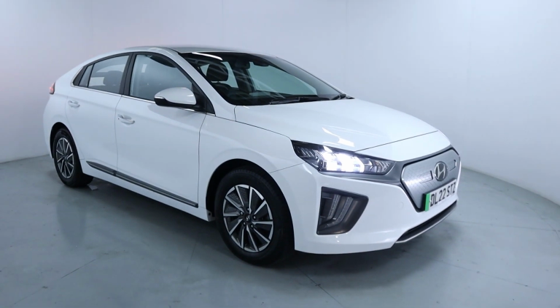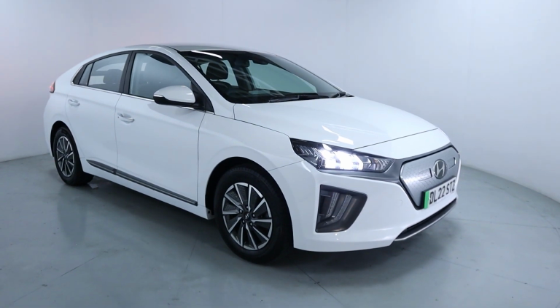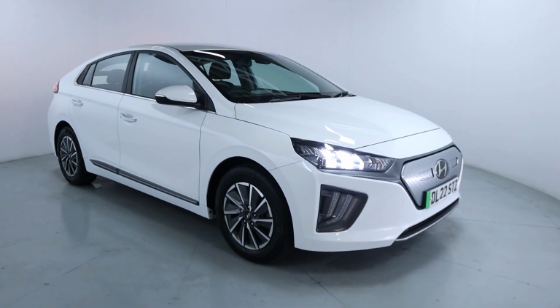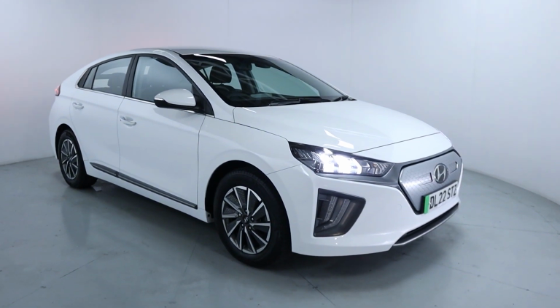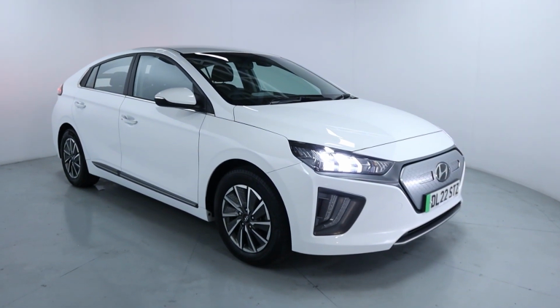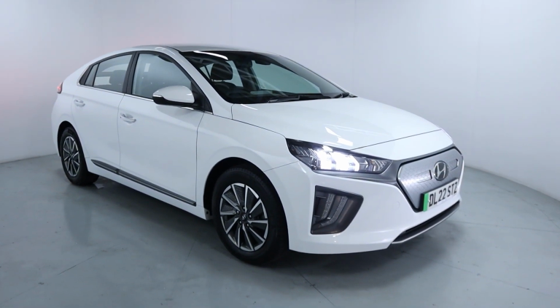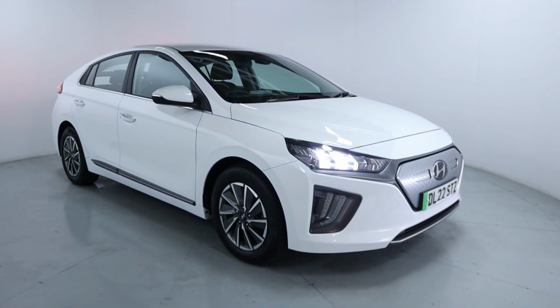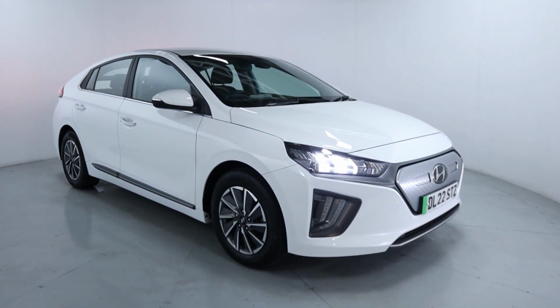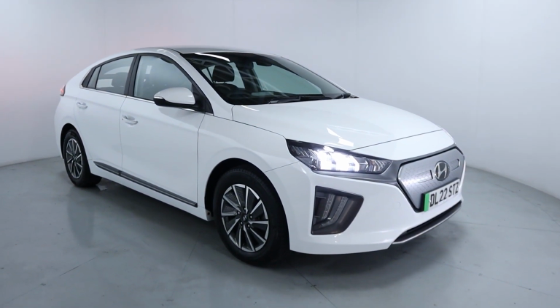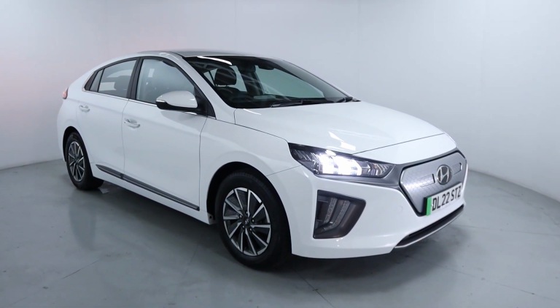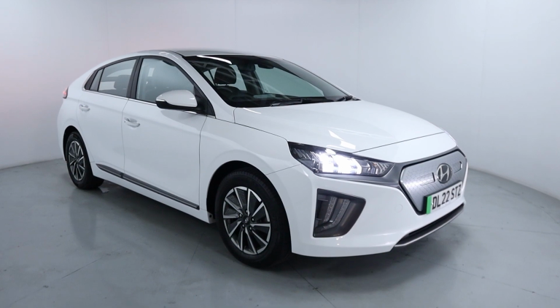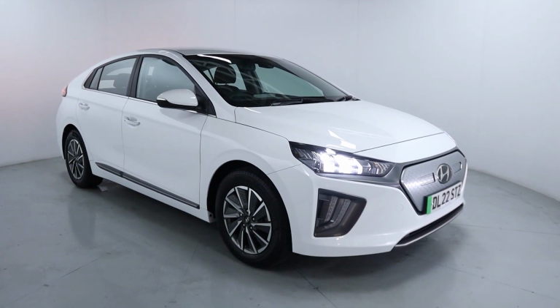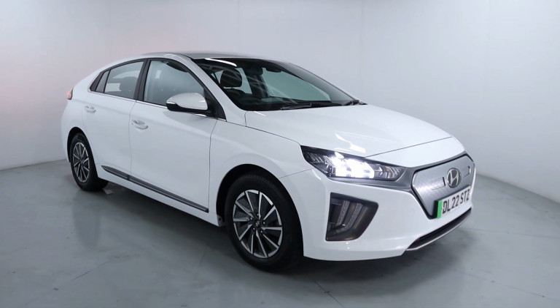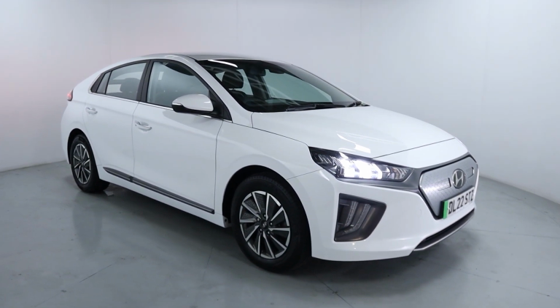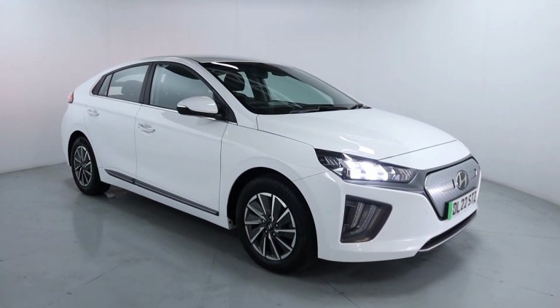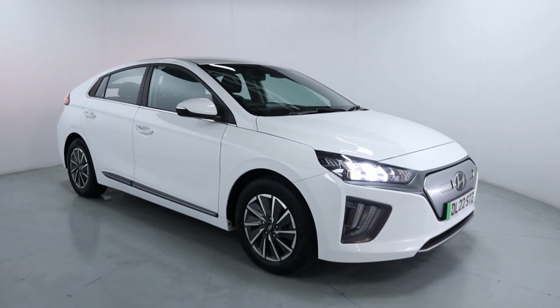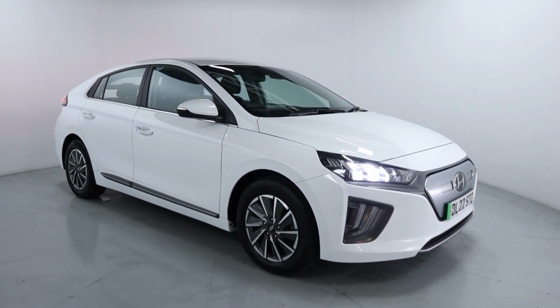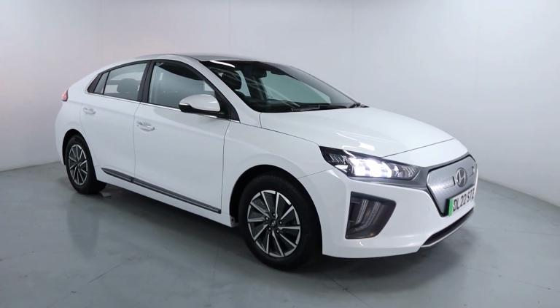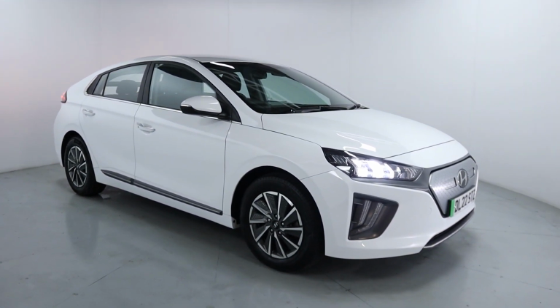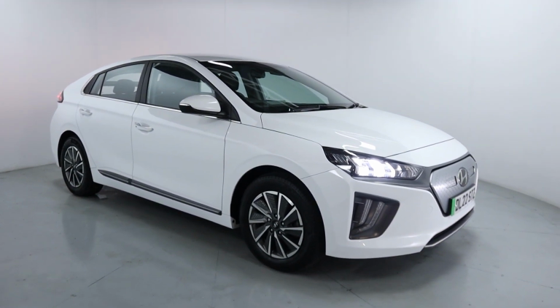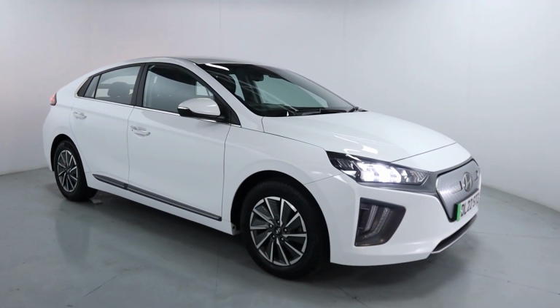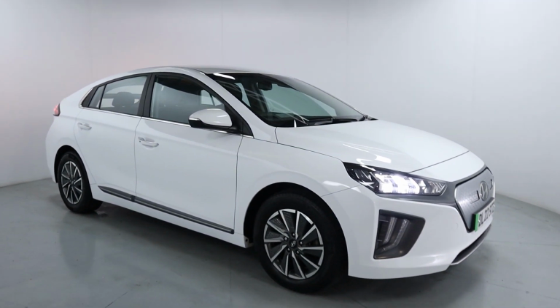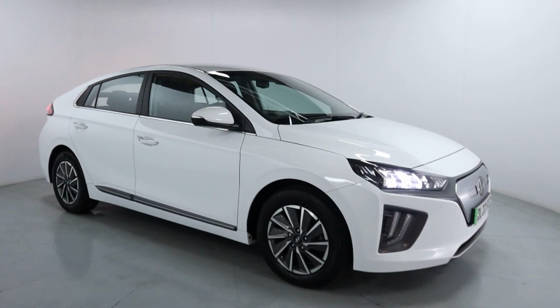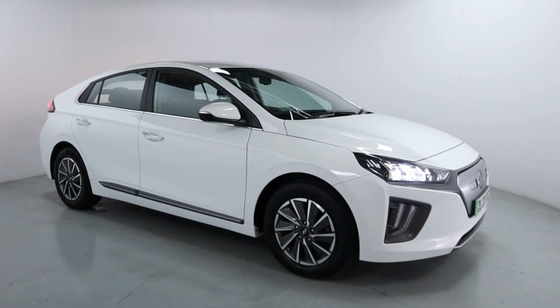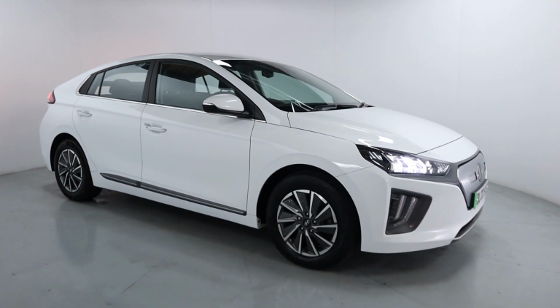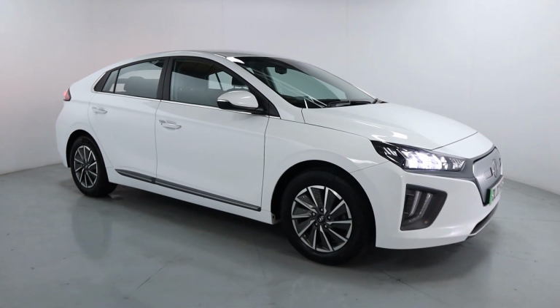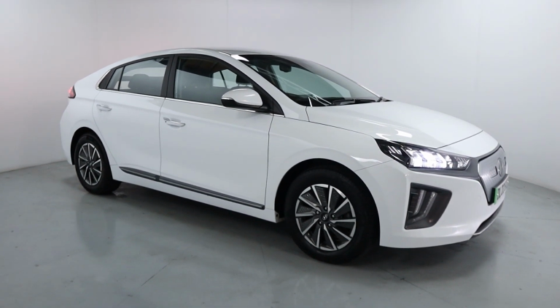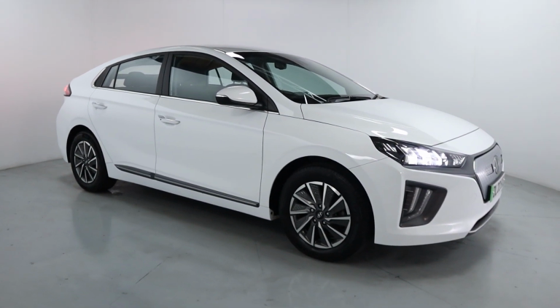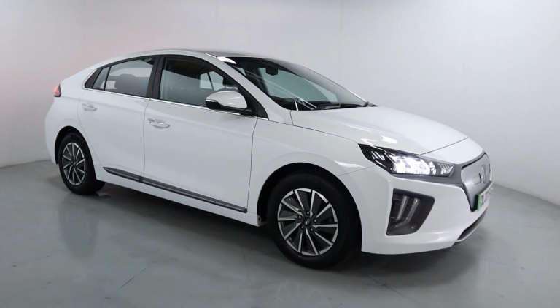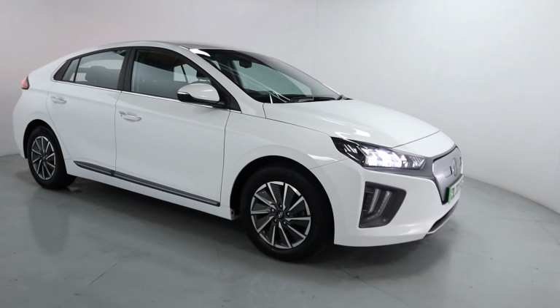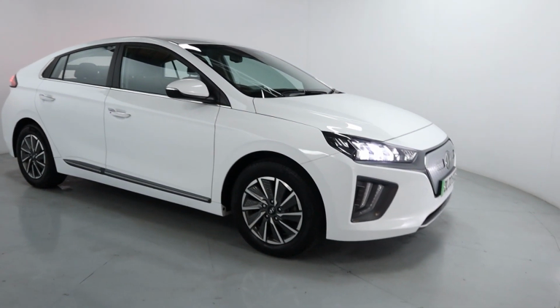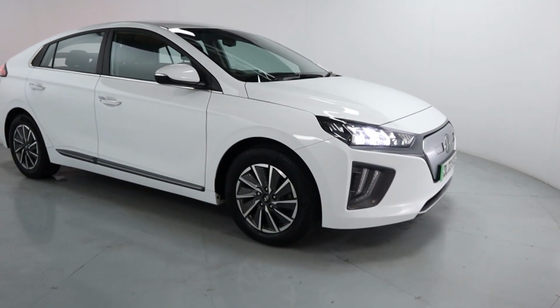Welcome to LMC. Today we're taking a look at this Hyundai IONIQ Premium BEV, fully electric on 28,671 miles. It makes a perfect daily driver thanks to its spacious interior and of course gorgeous exterior looks.